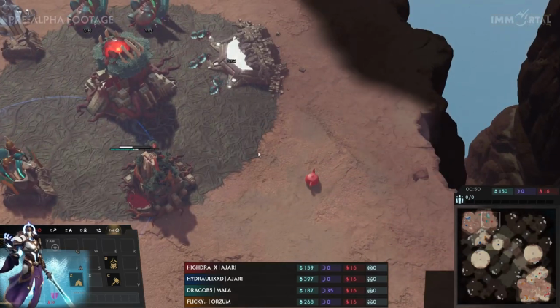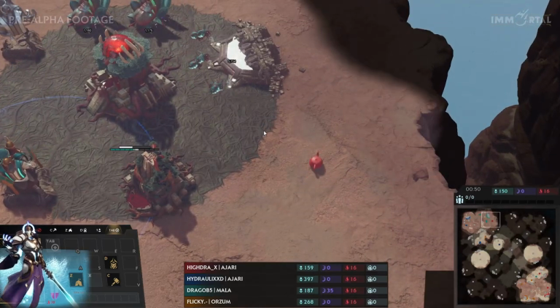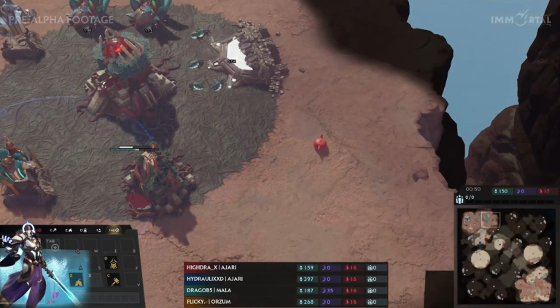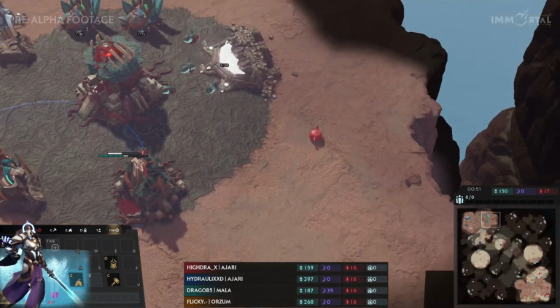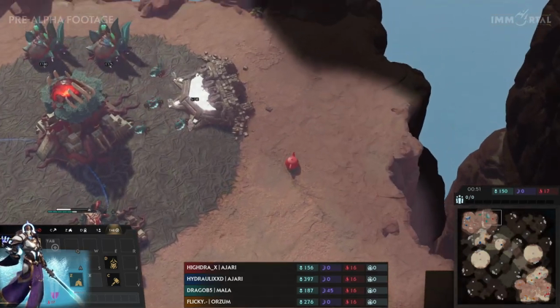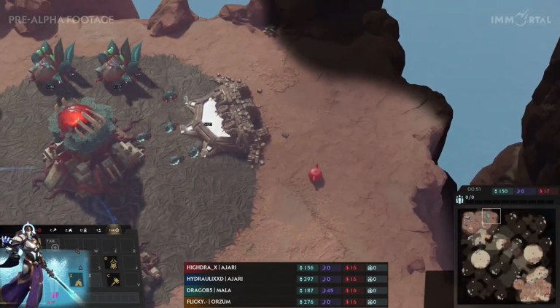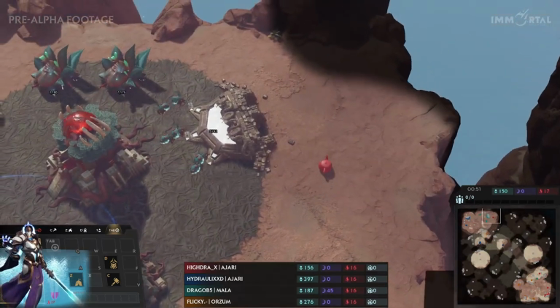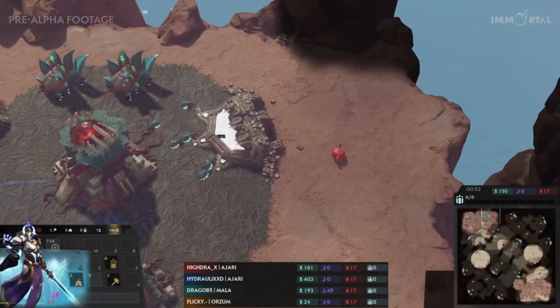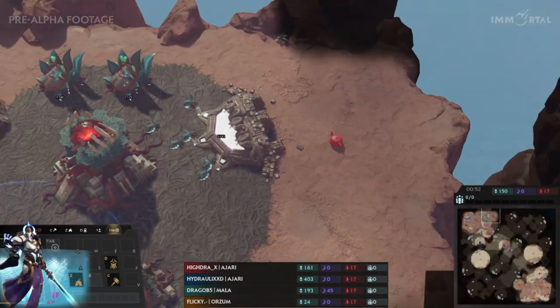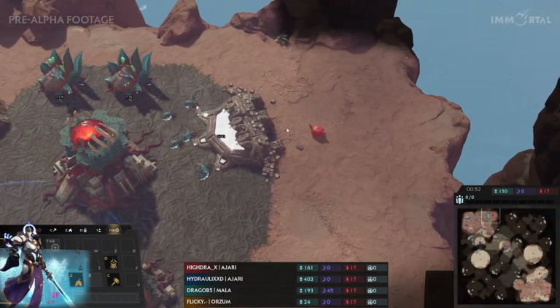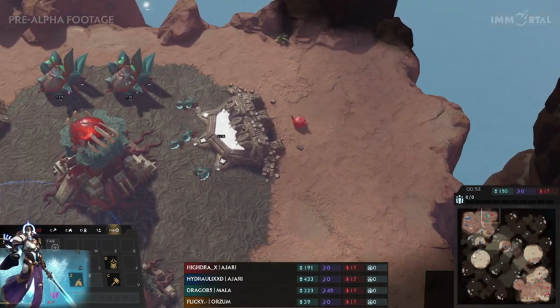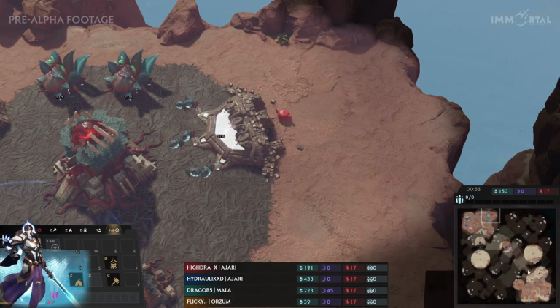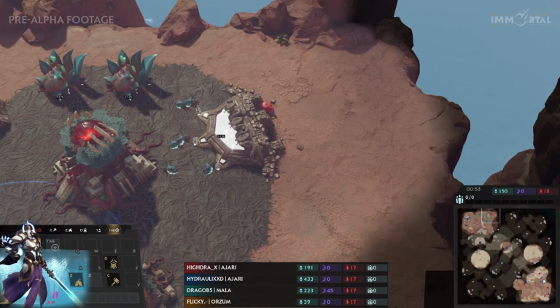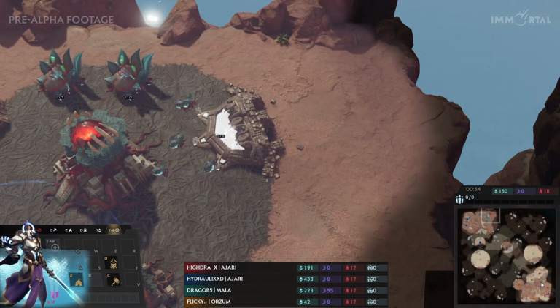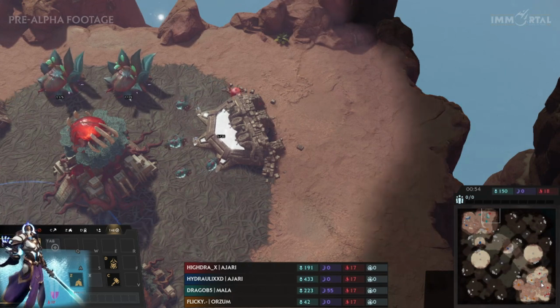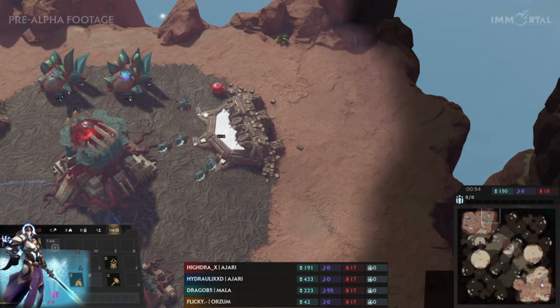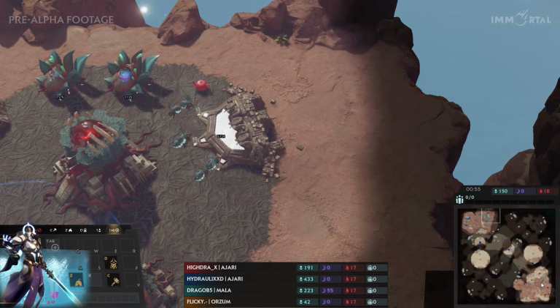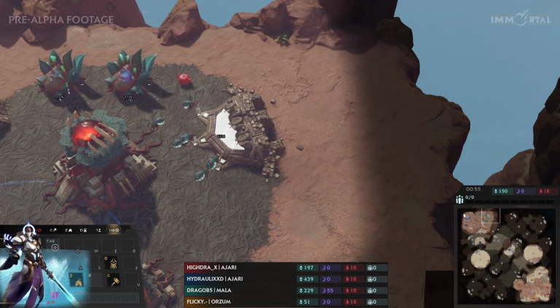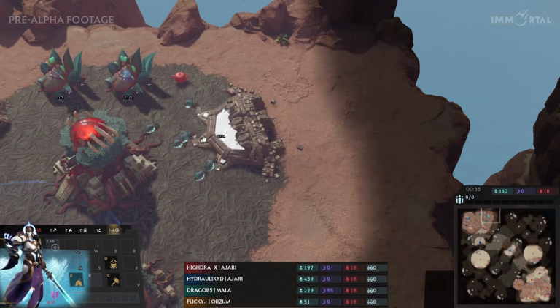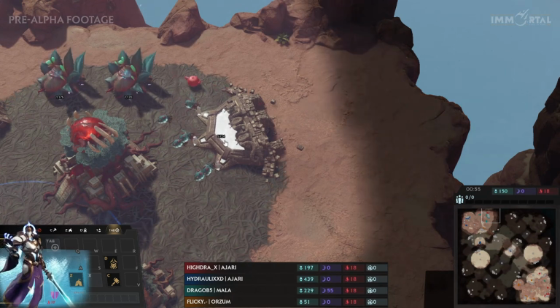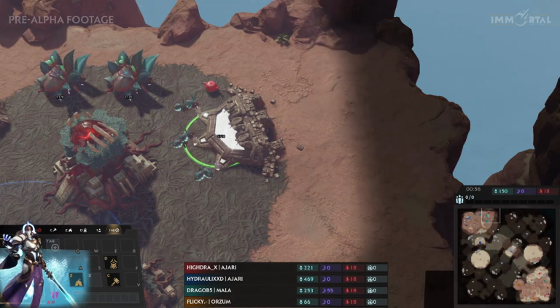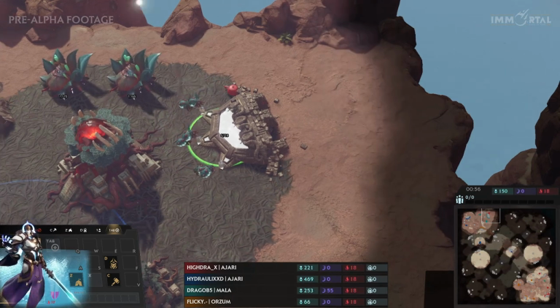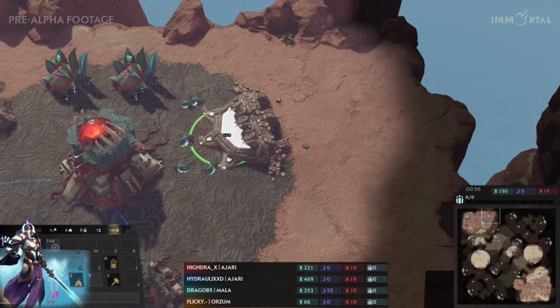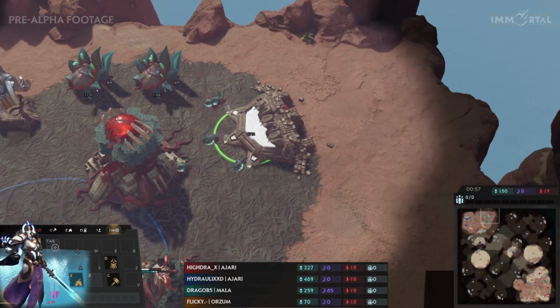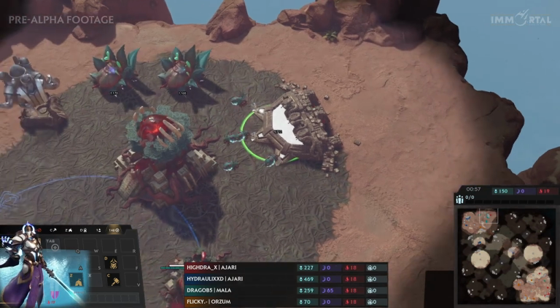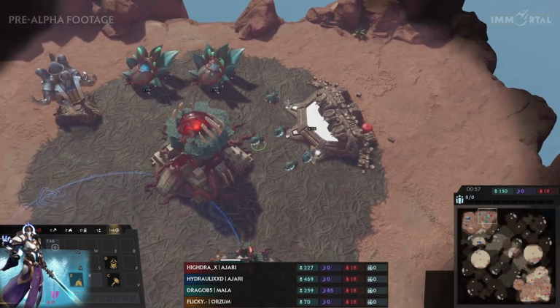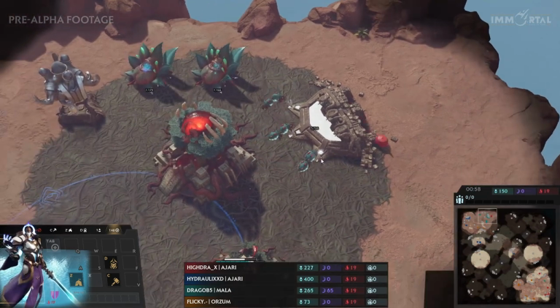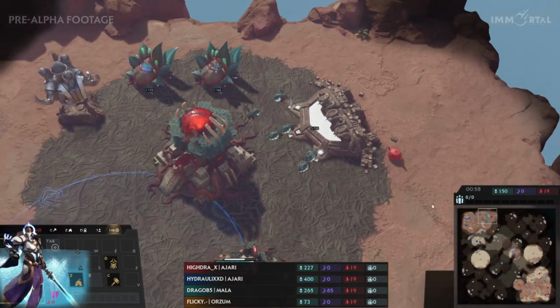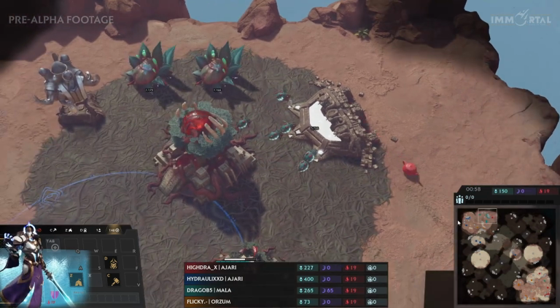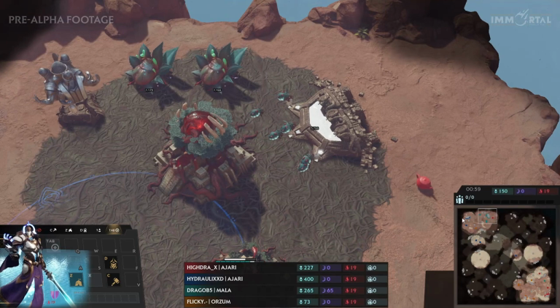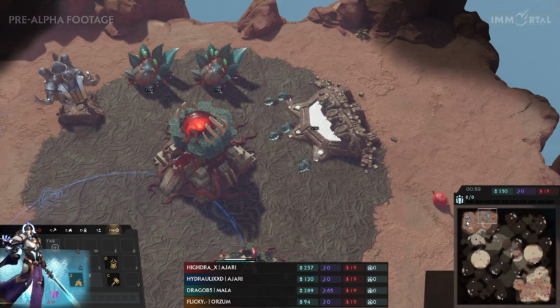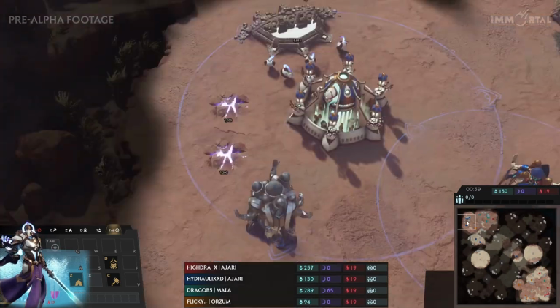However, that does put your building in danger, so you always have to be careful how you want to place it. At the top, Hydra is scouting around trying to see what his opponent has. And Drago opened with two Aether Extractors.